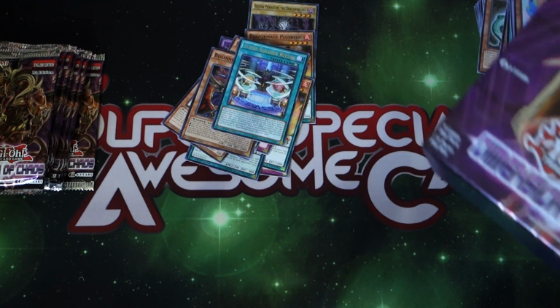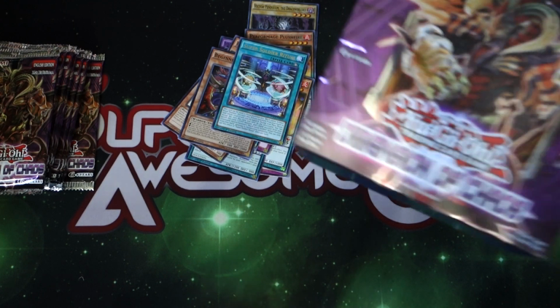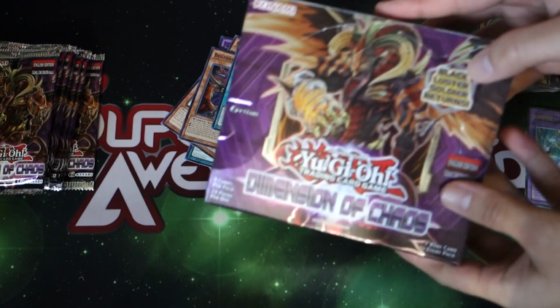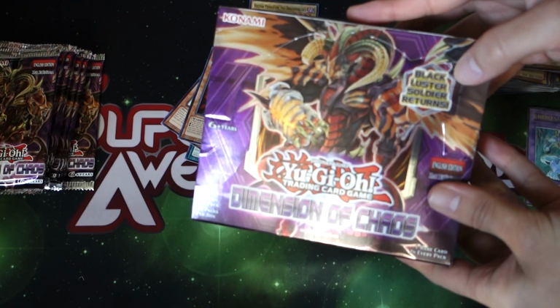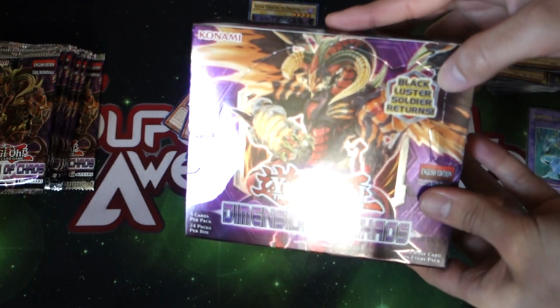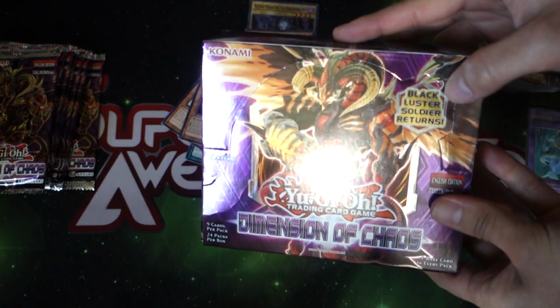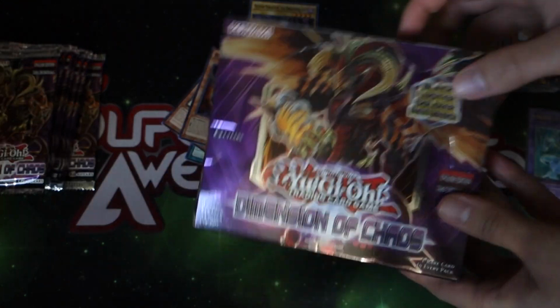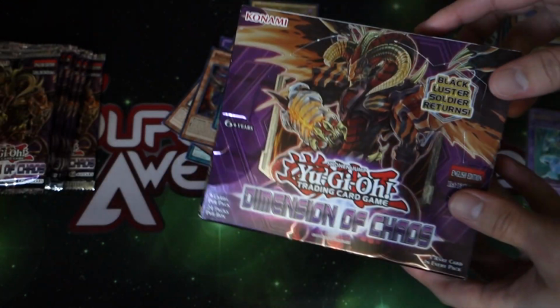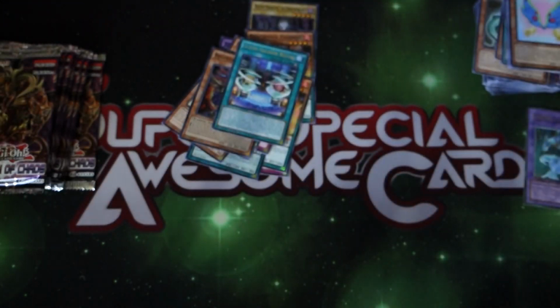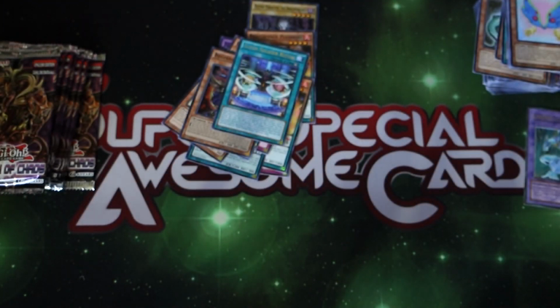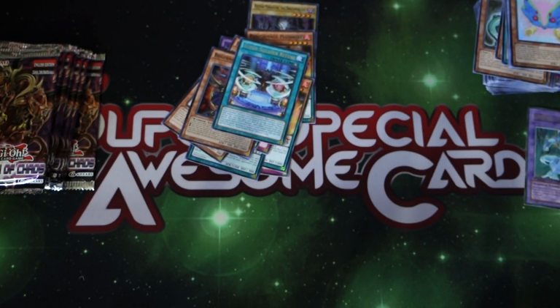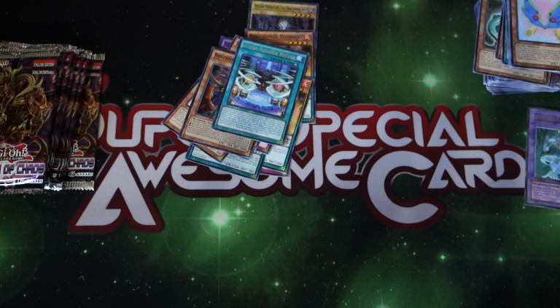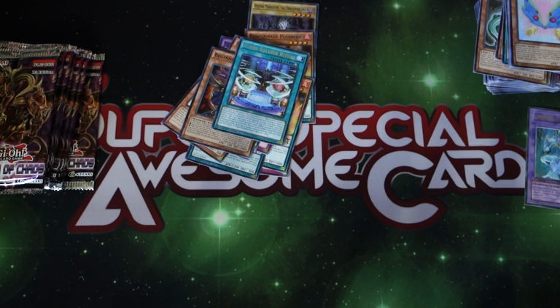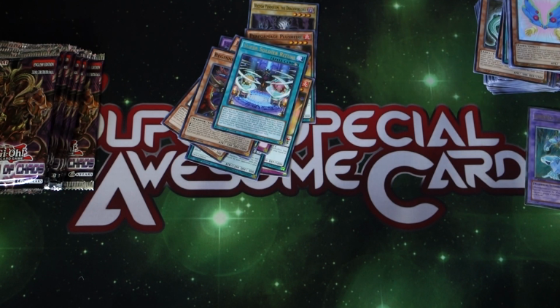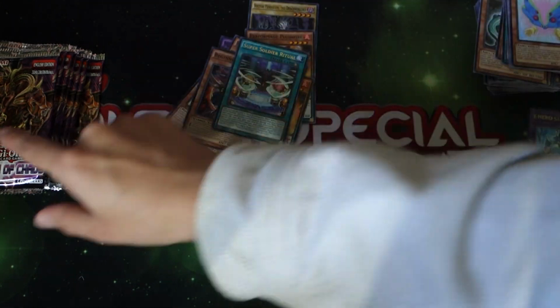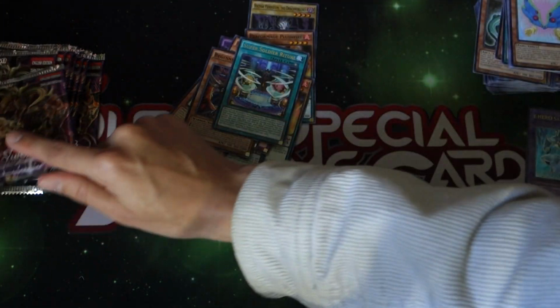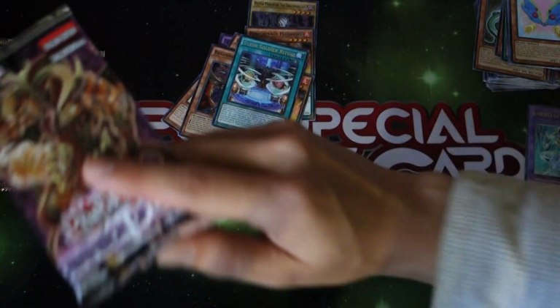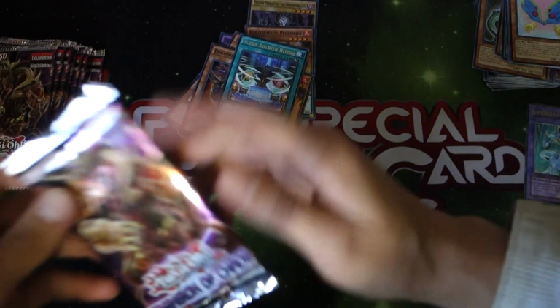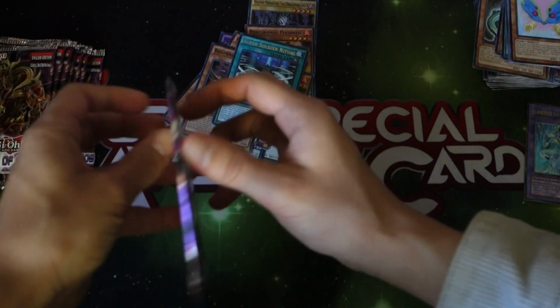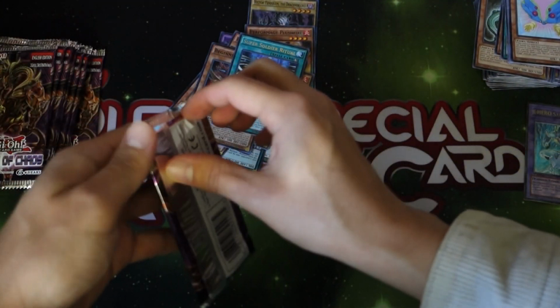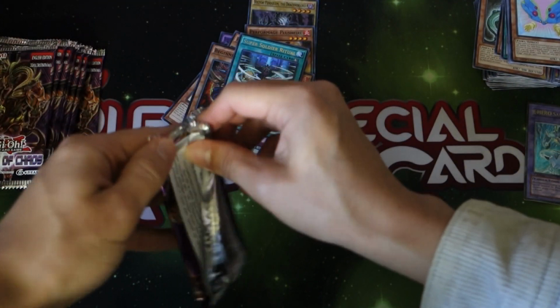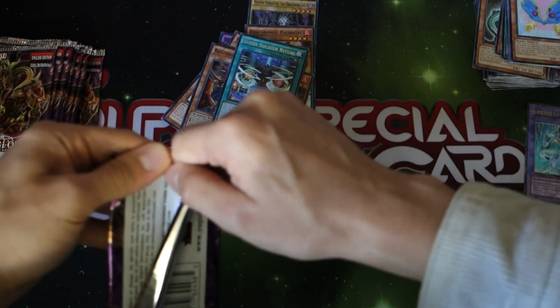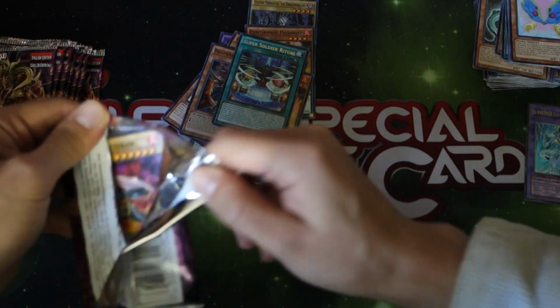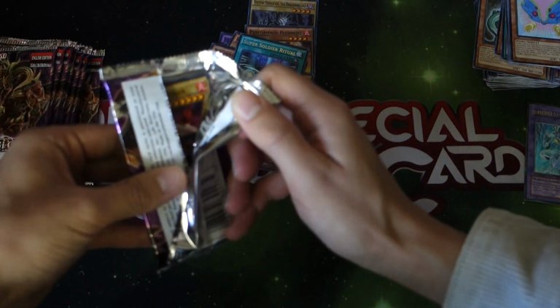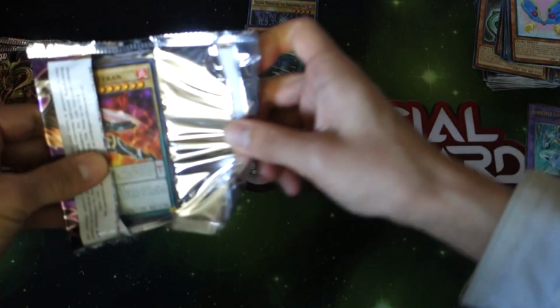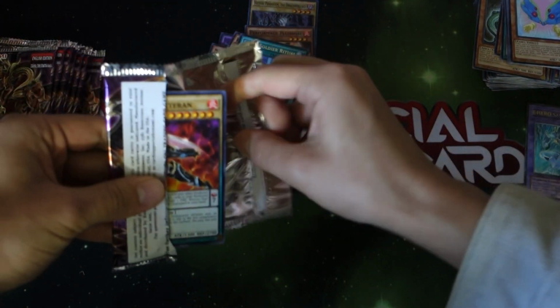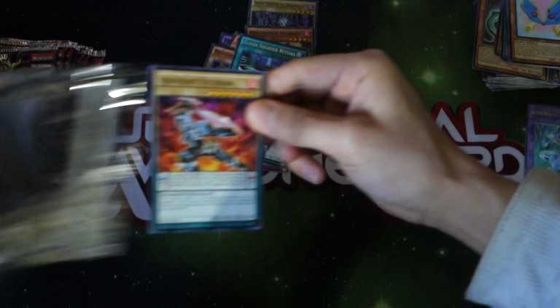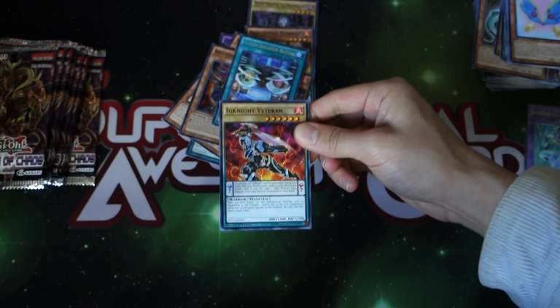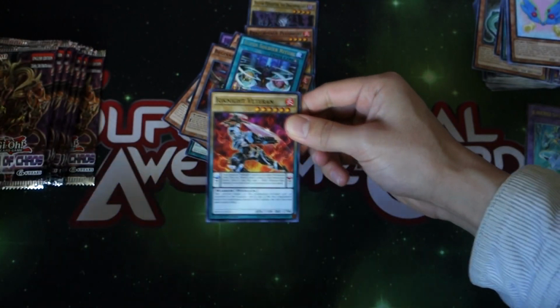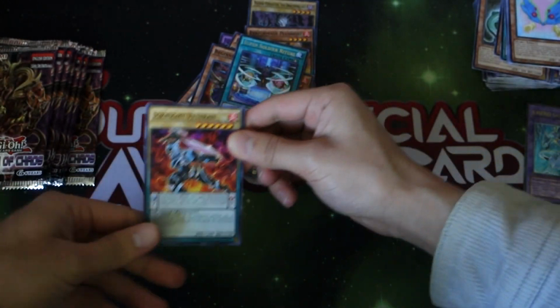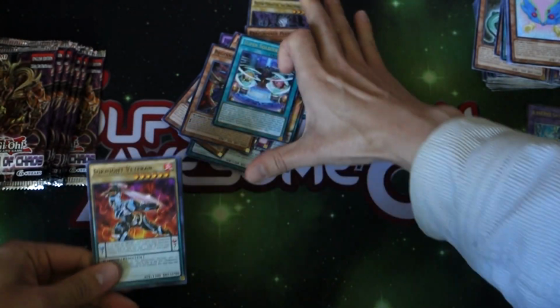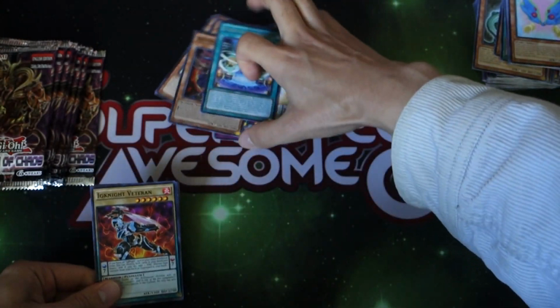It says 'Black Luster Soldier Returns' — he doesn't really return, let's be honest. You compare him to Cosmos and it's like you're gonna get absolutely wrecked. Alright, the Pendulum mechanic is just too strong in the game.